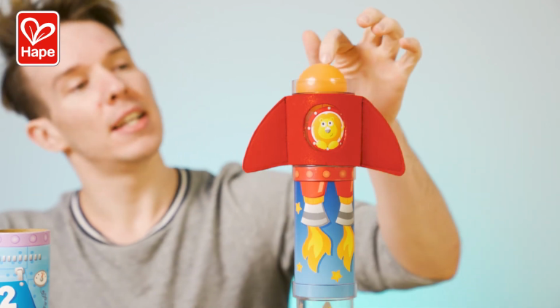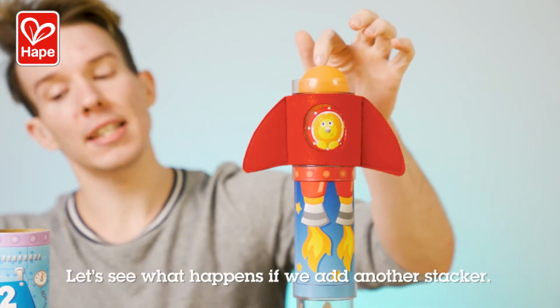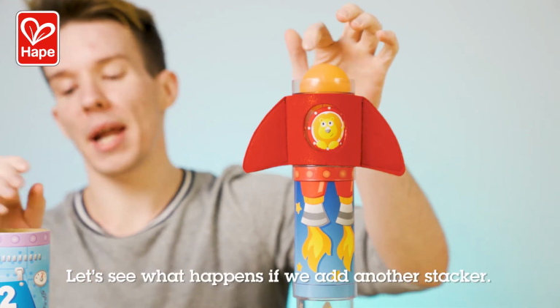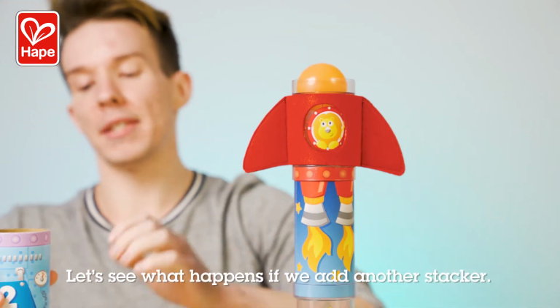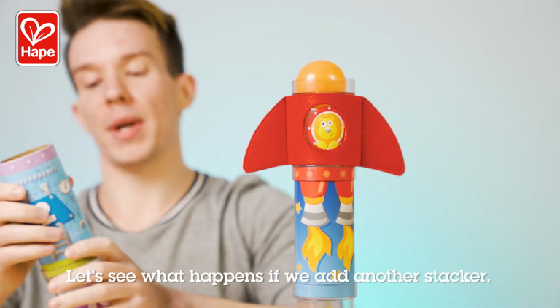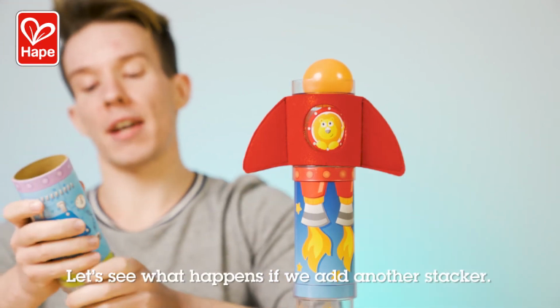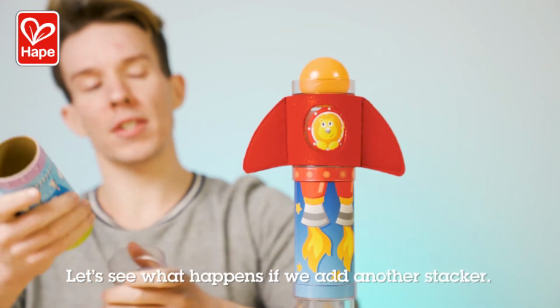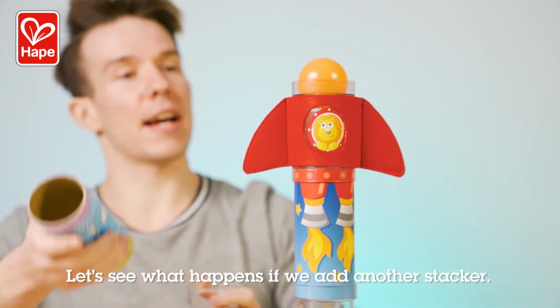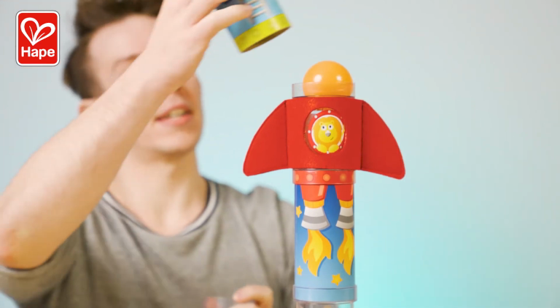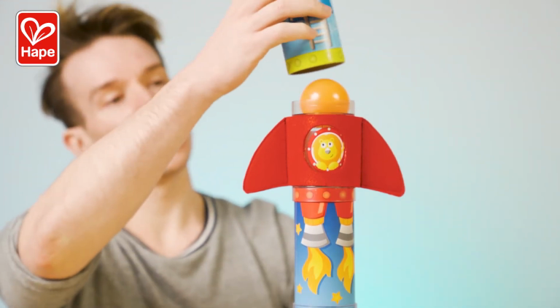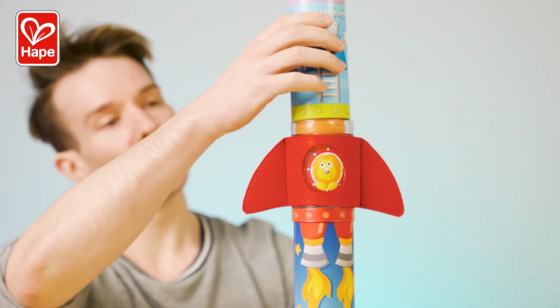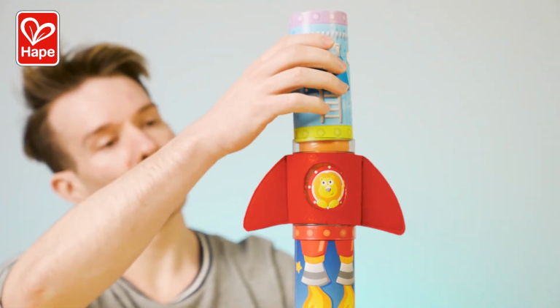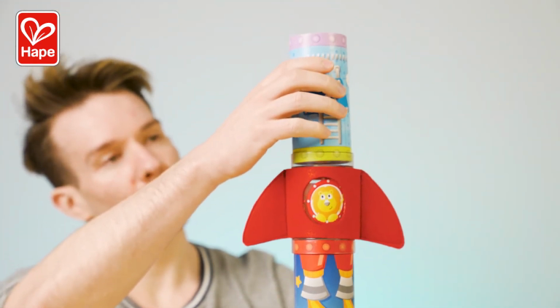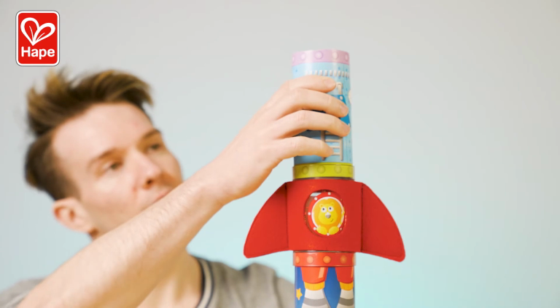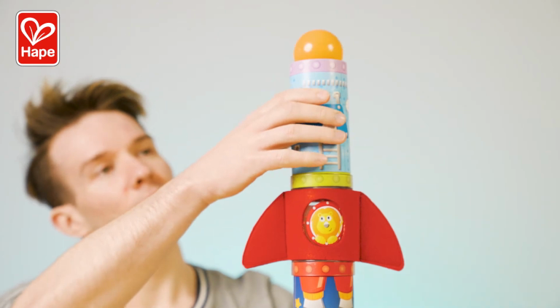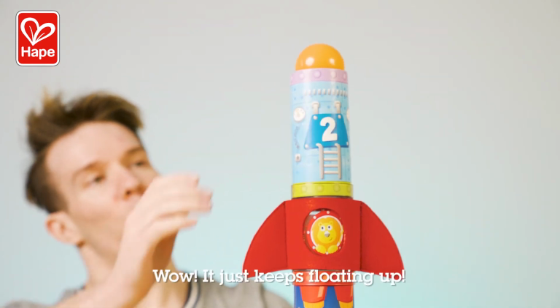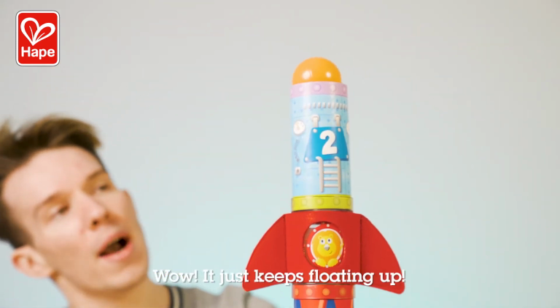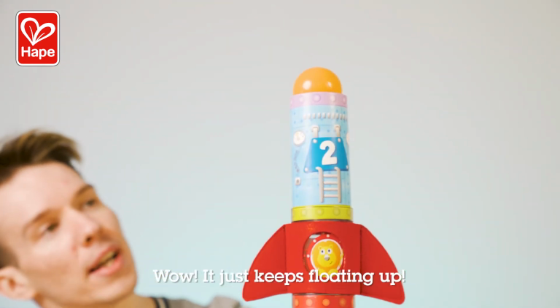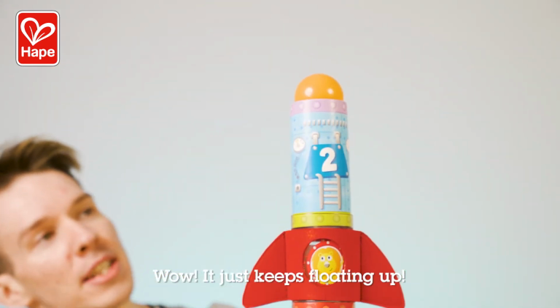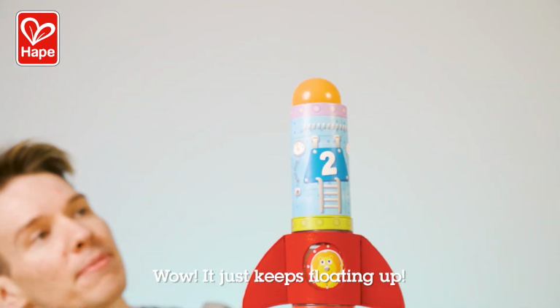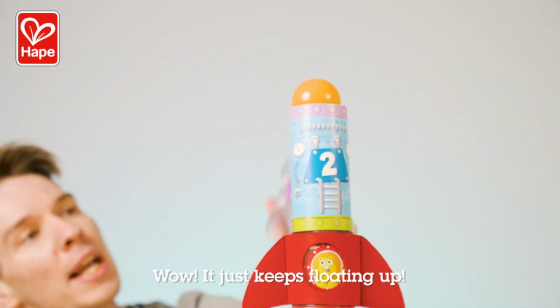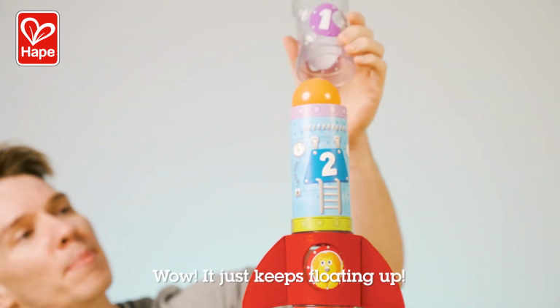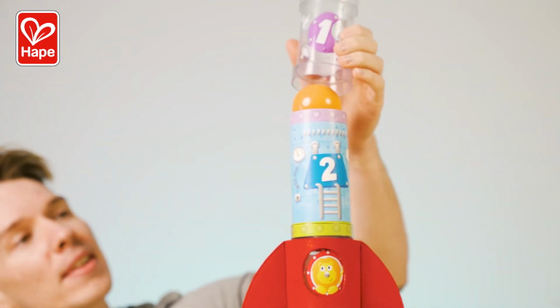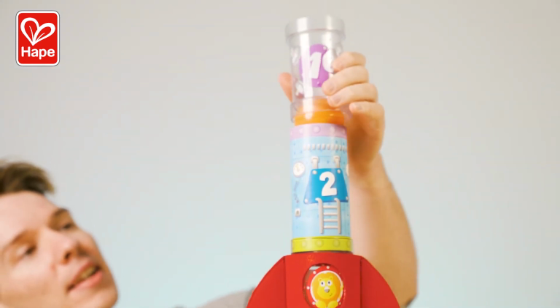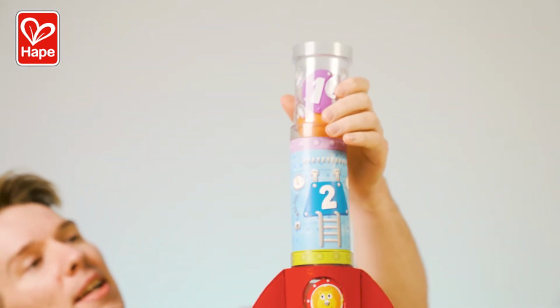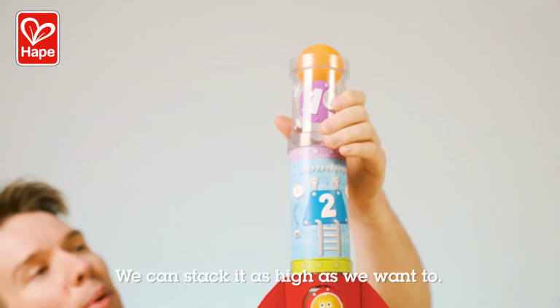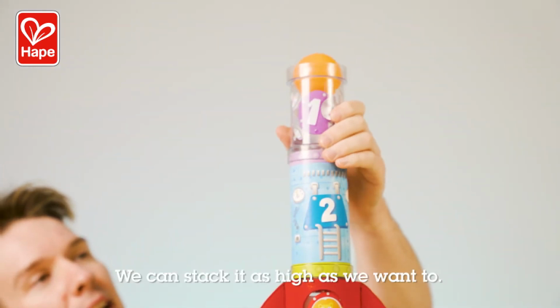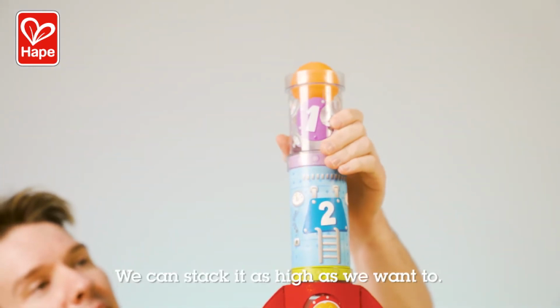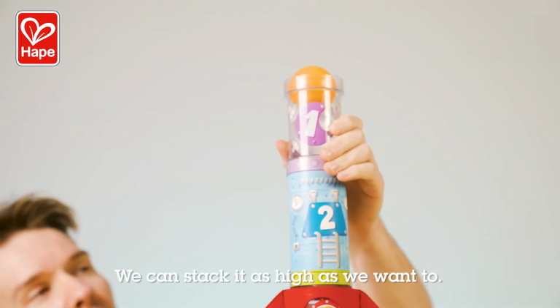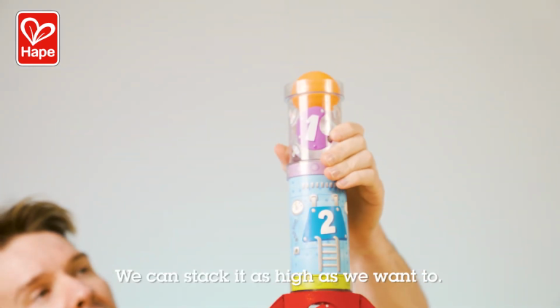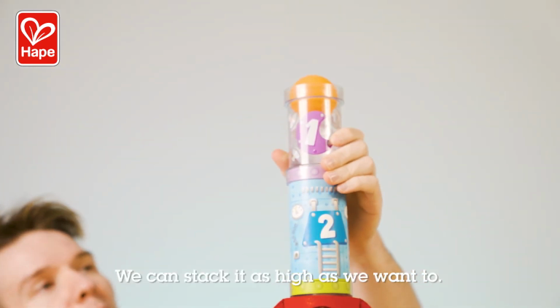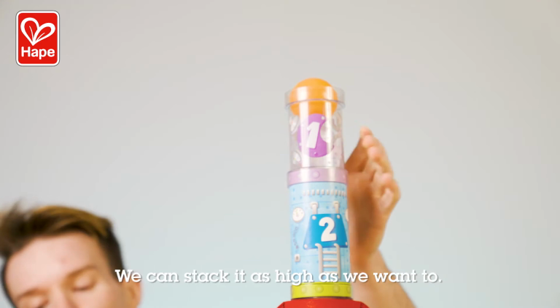Let's see what happens if we add another stacker. Wow, it just keeps floating up. We can stack it as high as we want to.